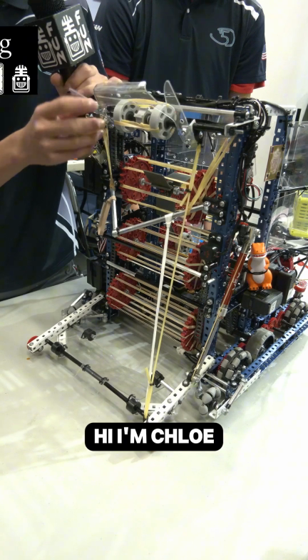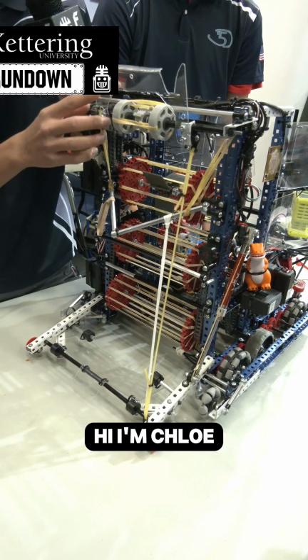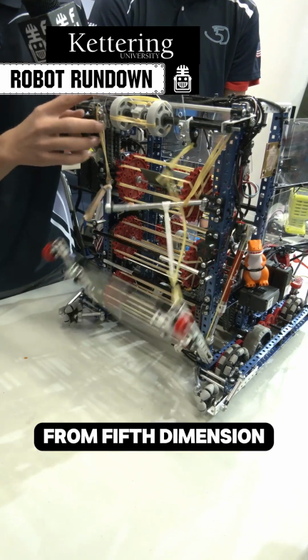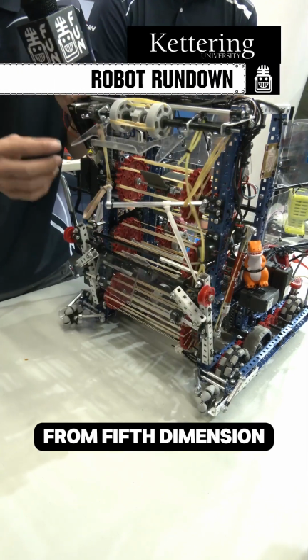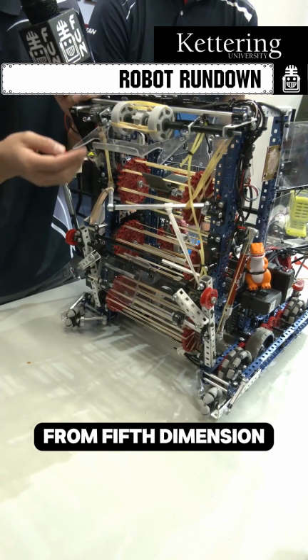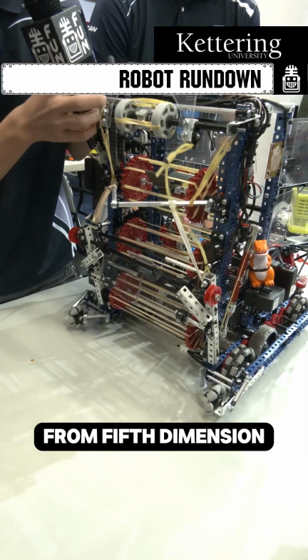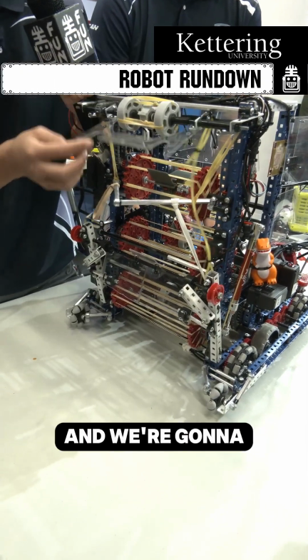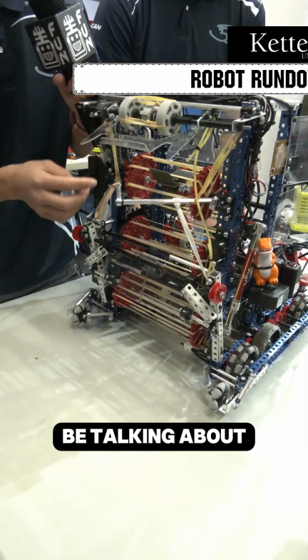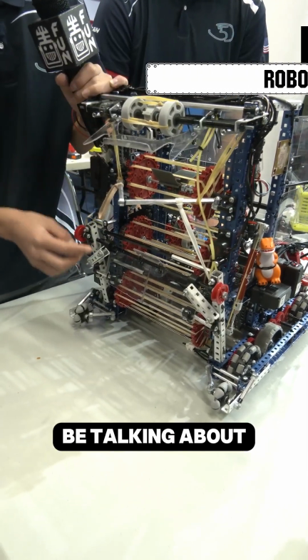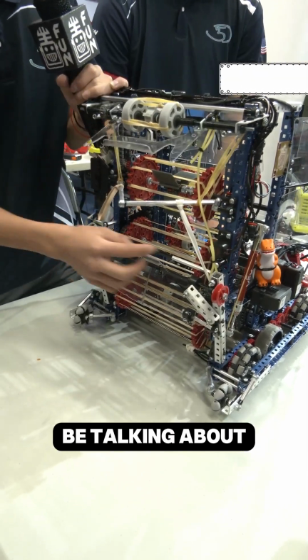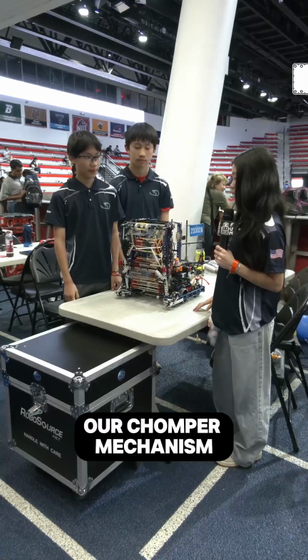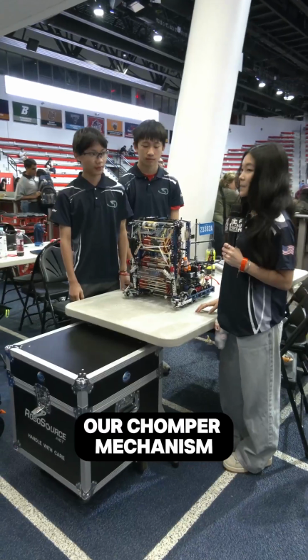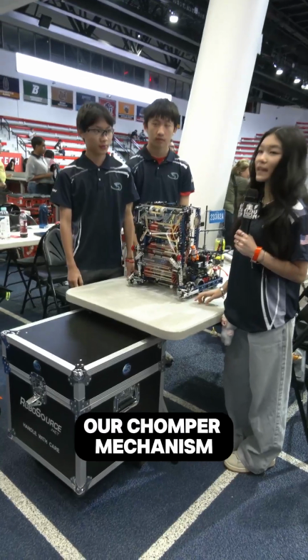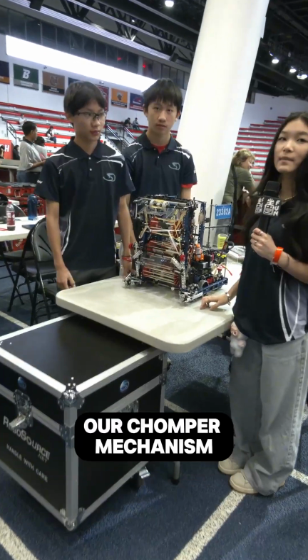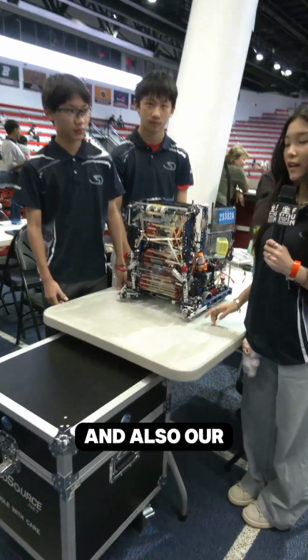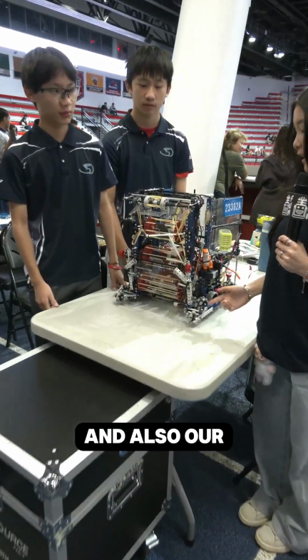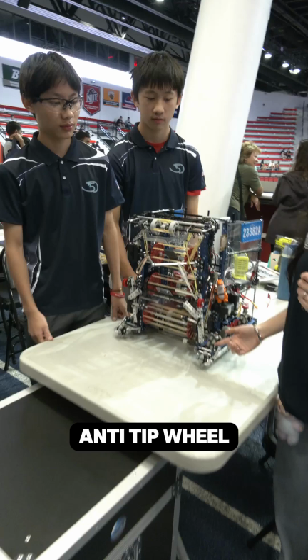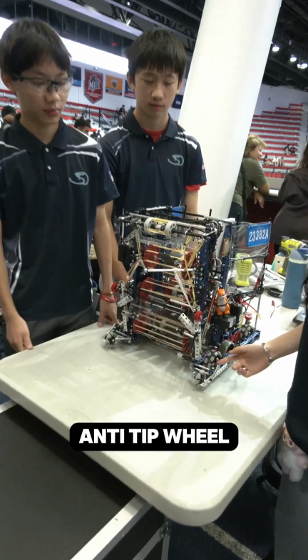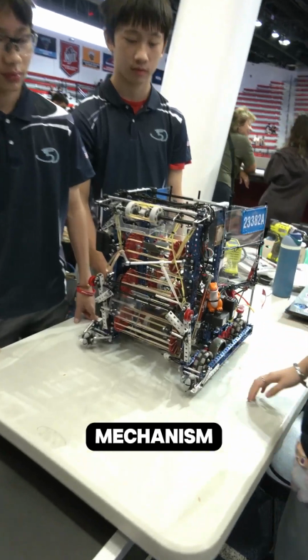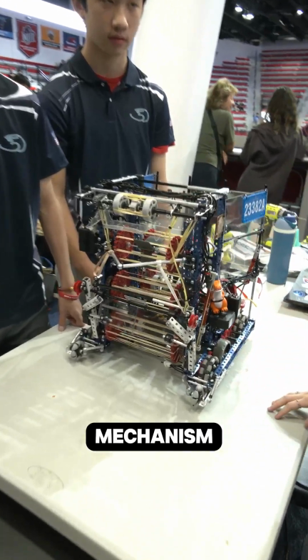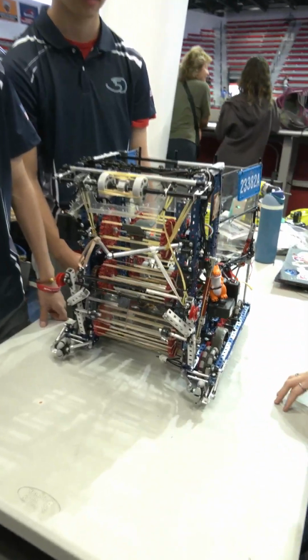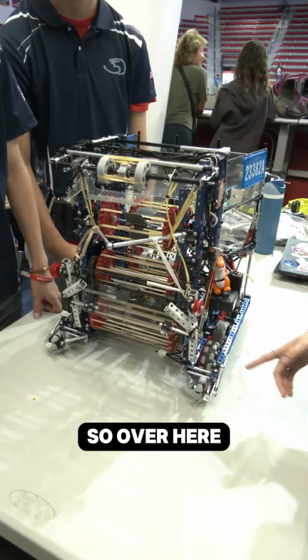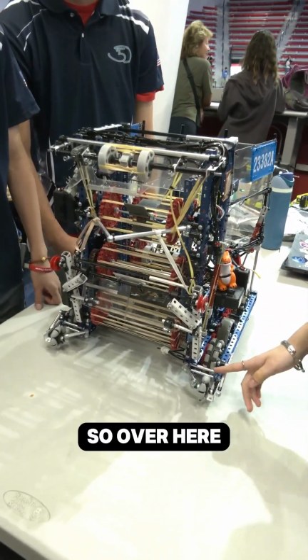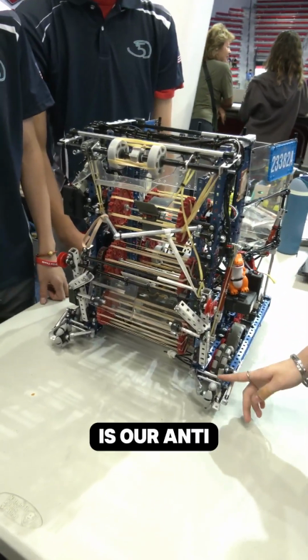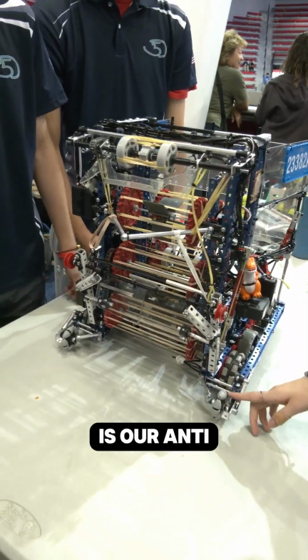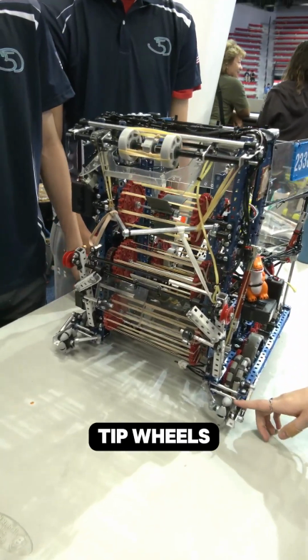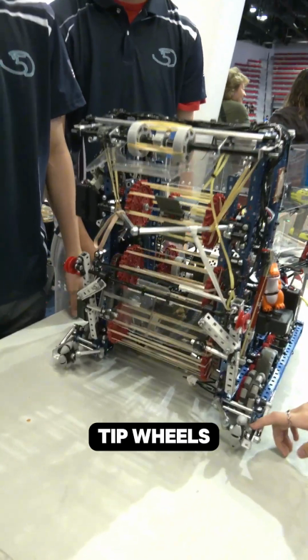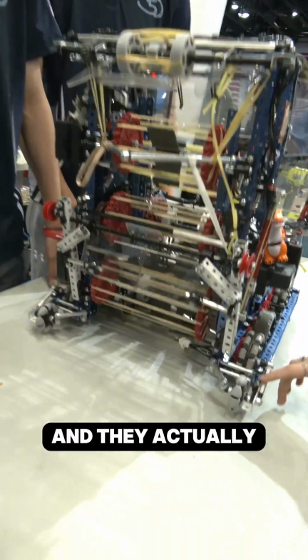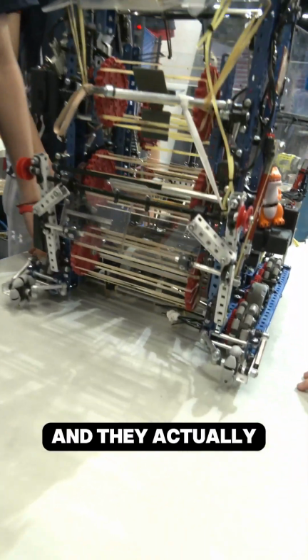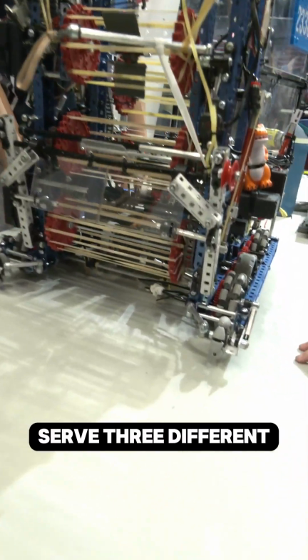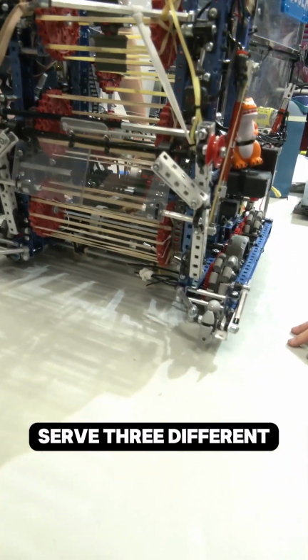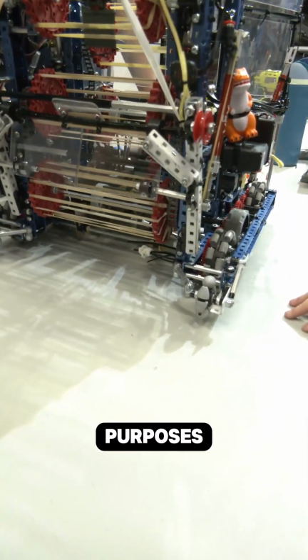Hi, I'm Chloe from 5th Dimension and we're going to be talking about our chomper mechanism and also our anti-tip wheel mechanism. Over here are our anti-tip wheels and they actually serve three different purposes.